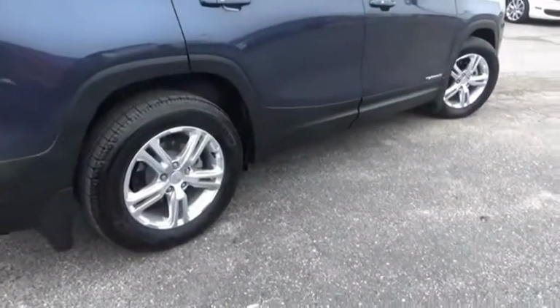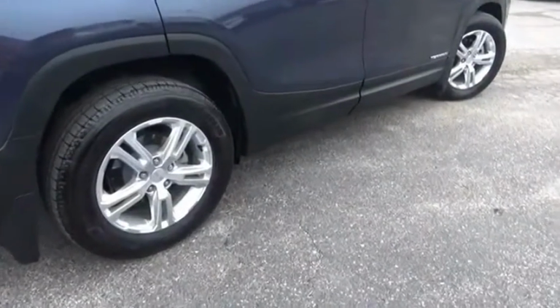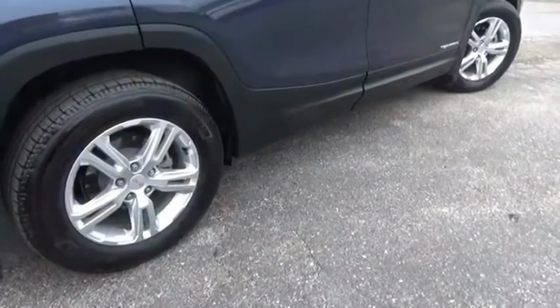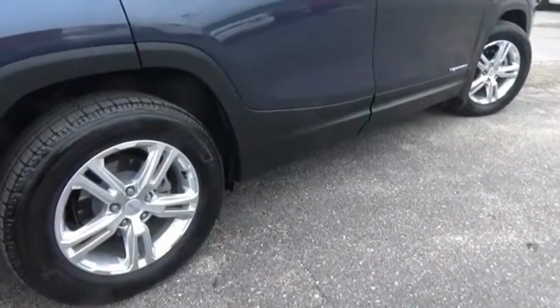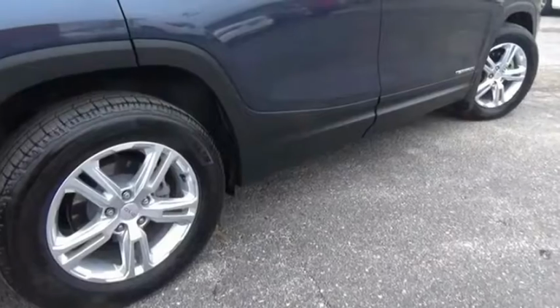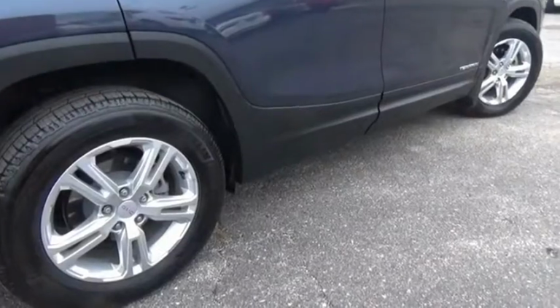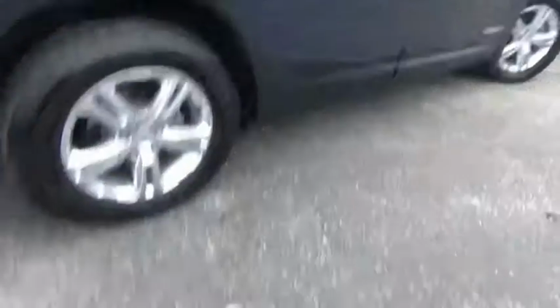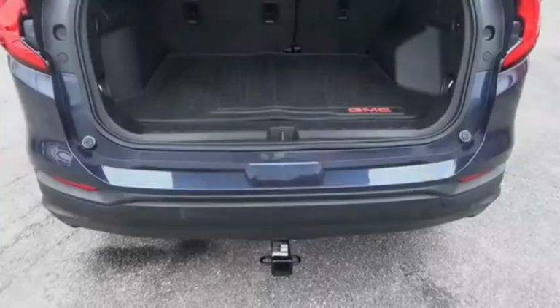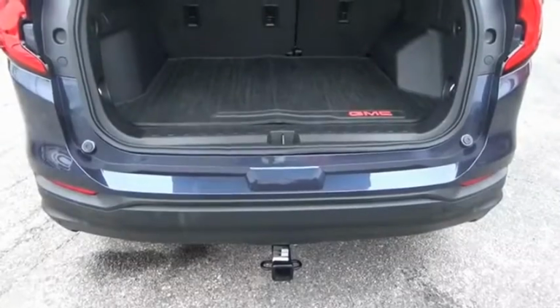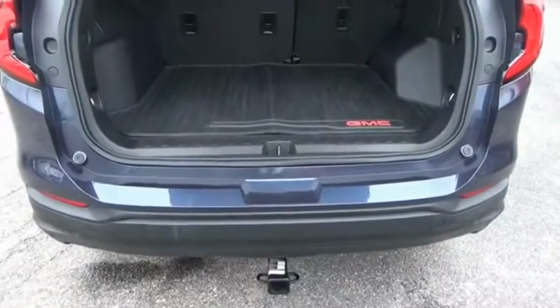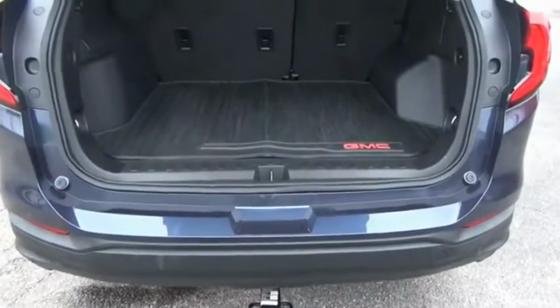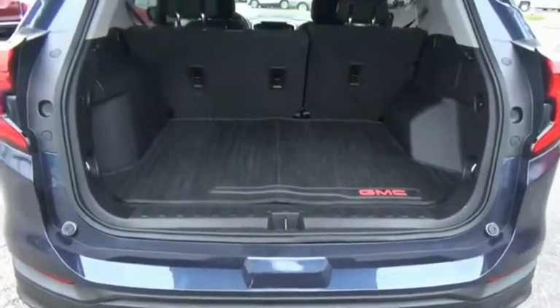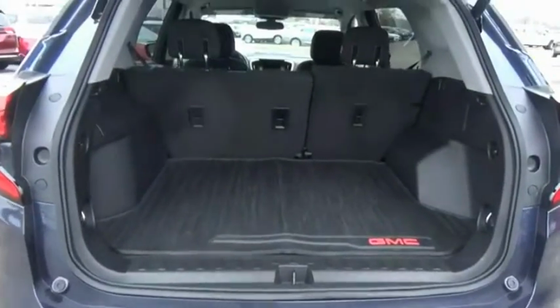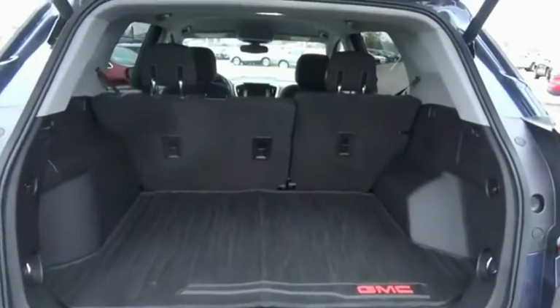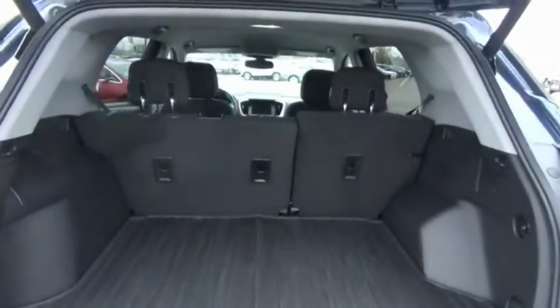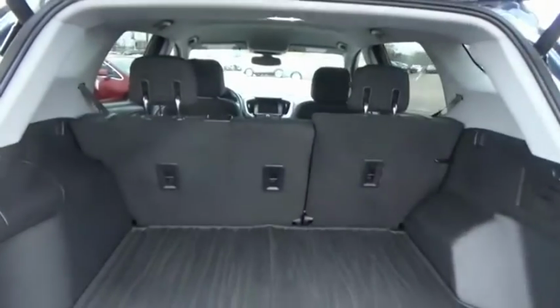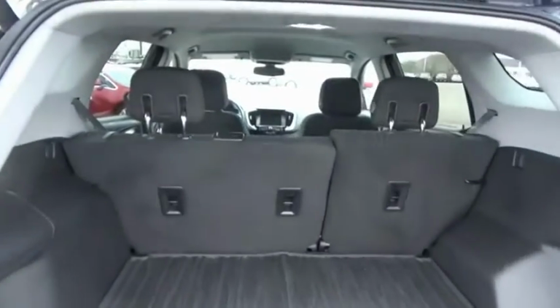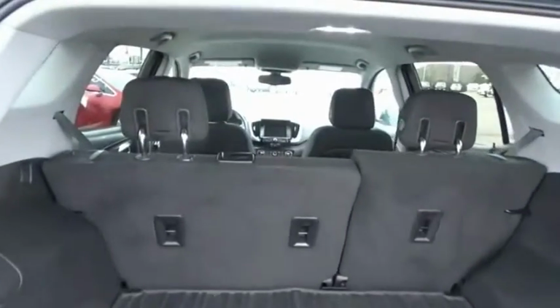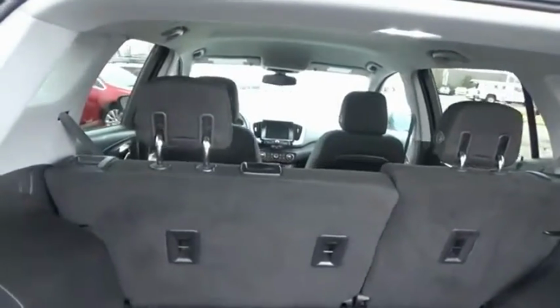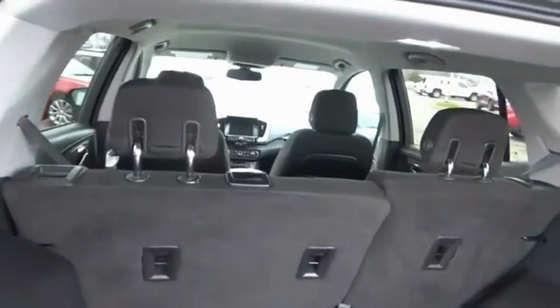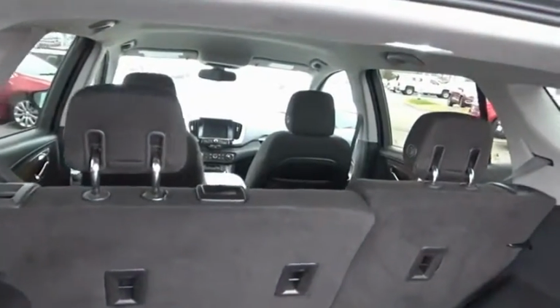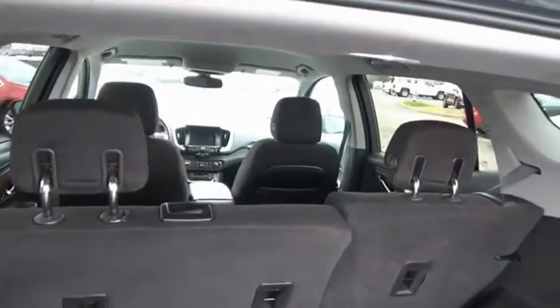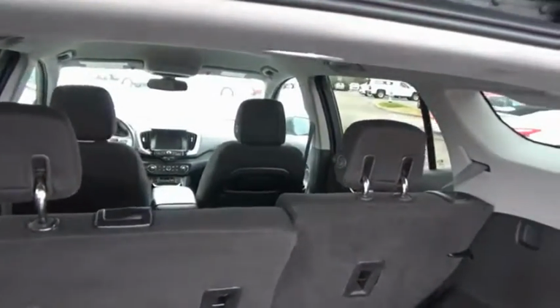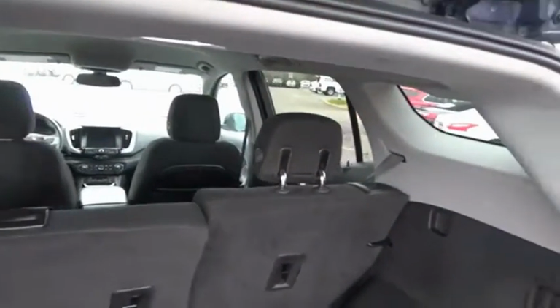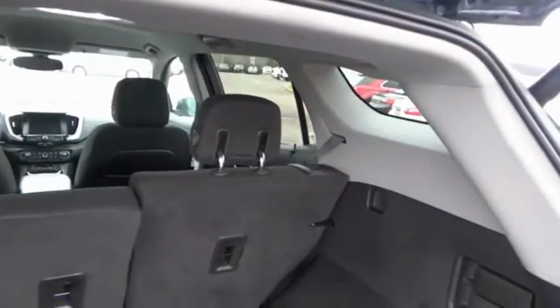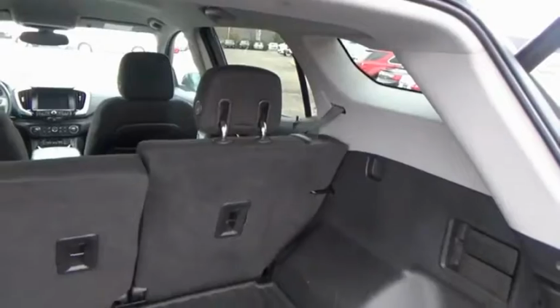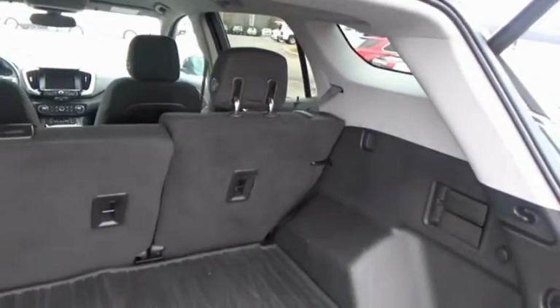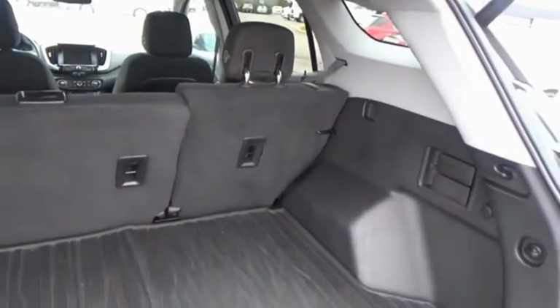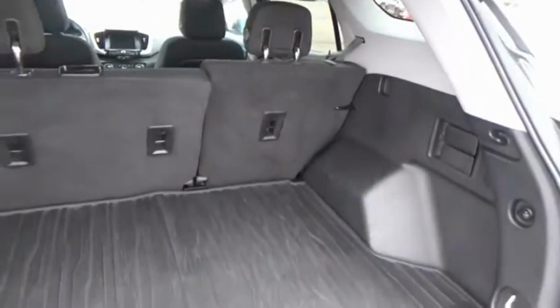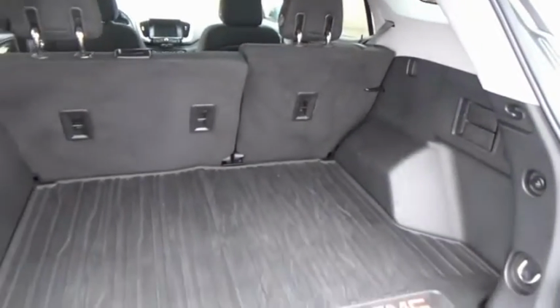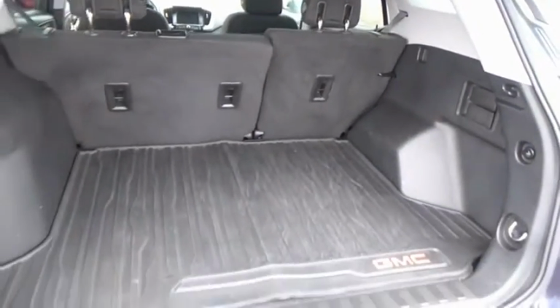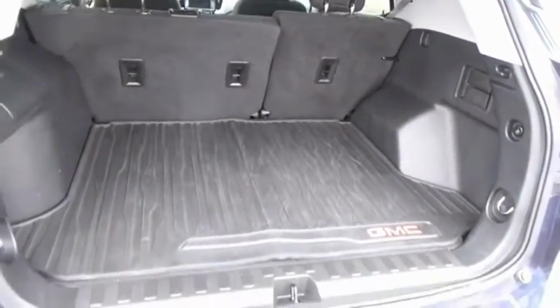Terrain offers uncompromised capability, a balanced stance, and a commanding view of the road, letting occupants enjoy a confident driving experience. And an EPA-estimated 32-highway MPG is not bad either. Come take a test drive today.